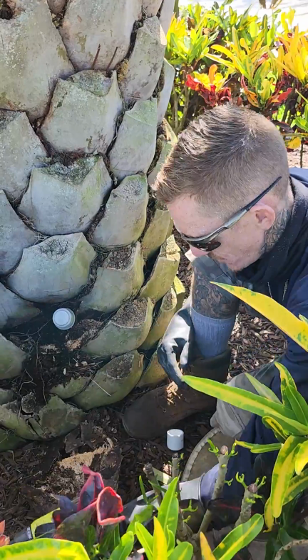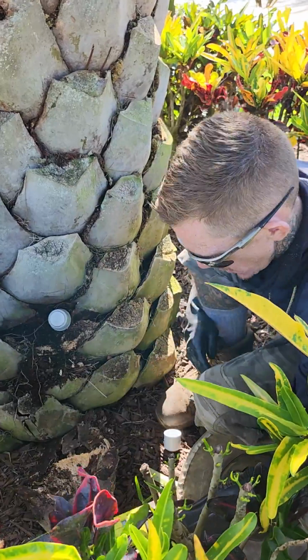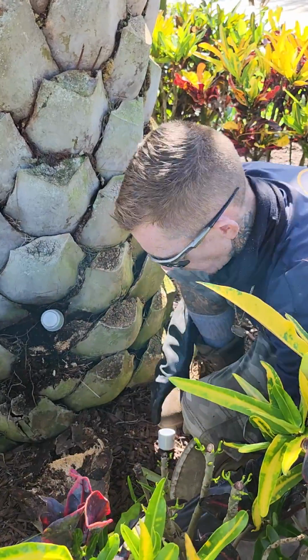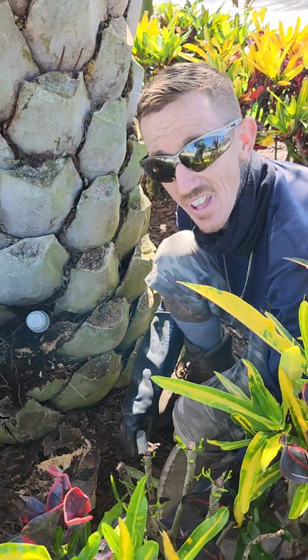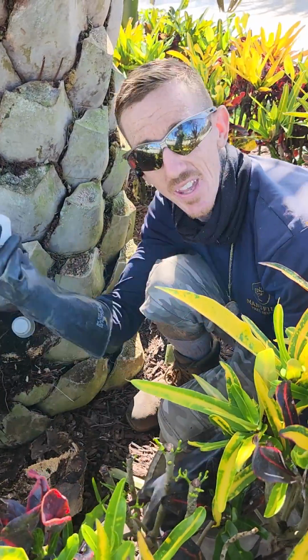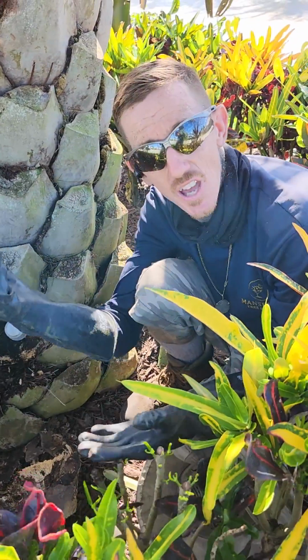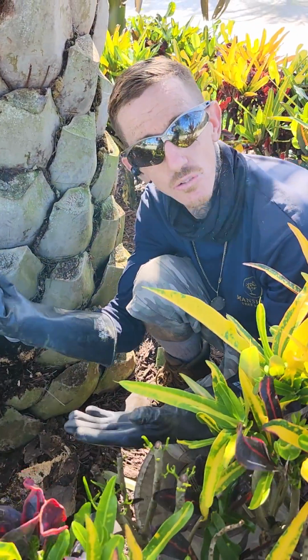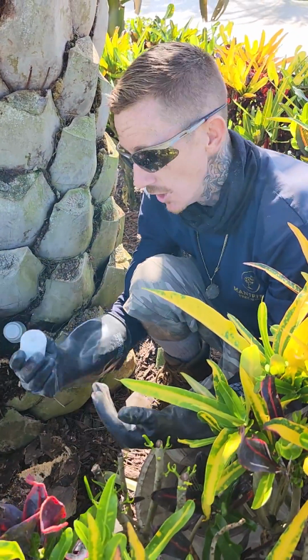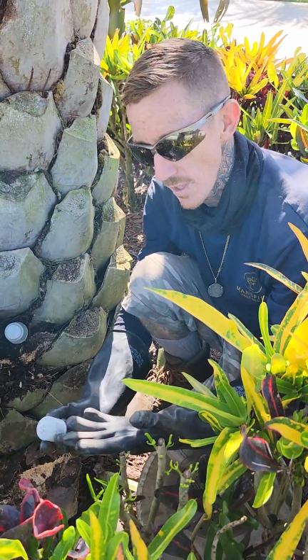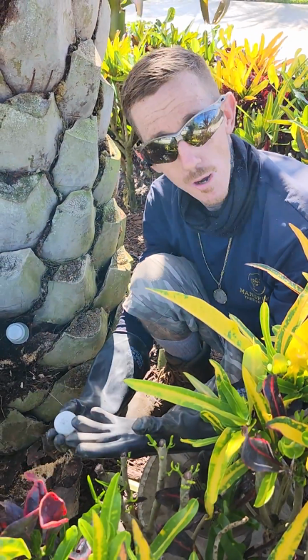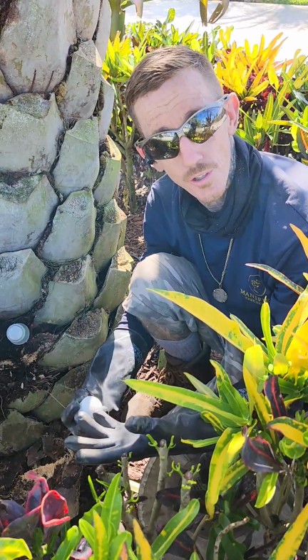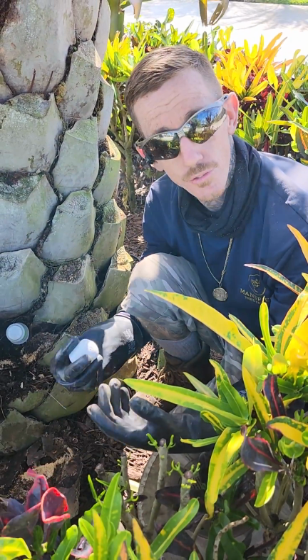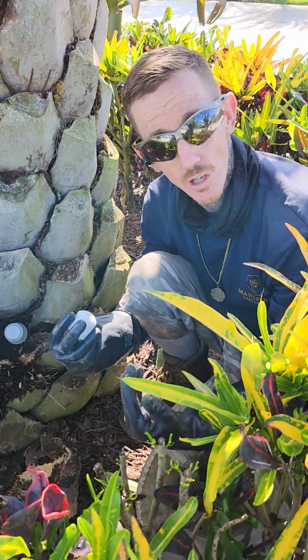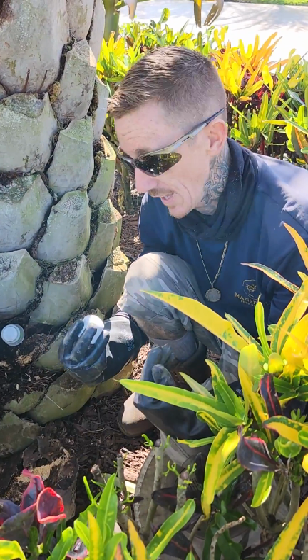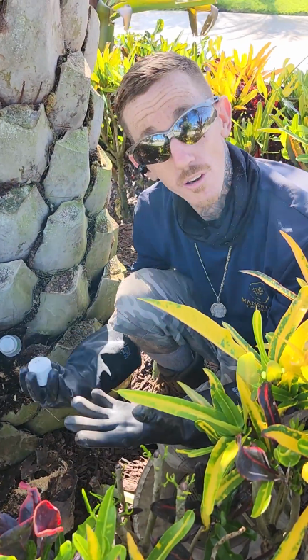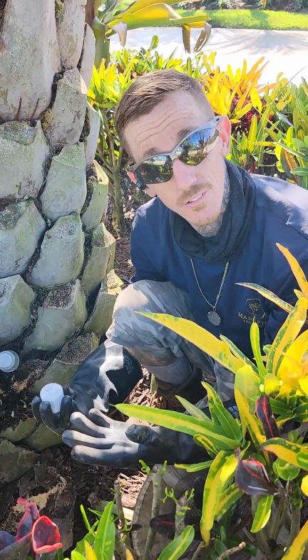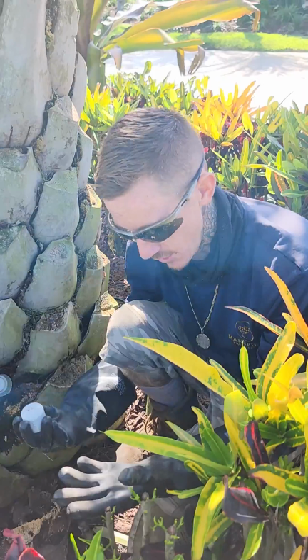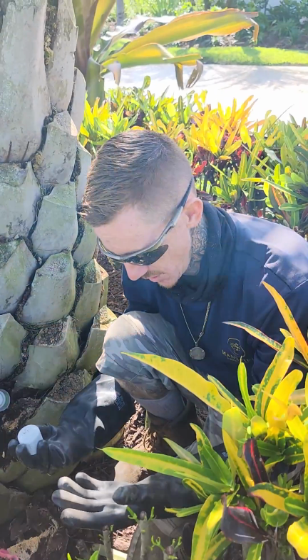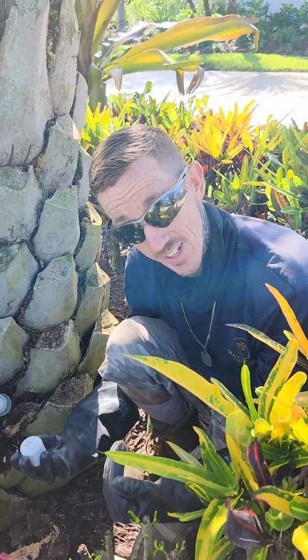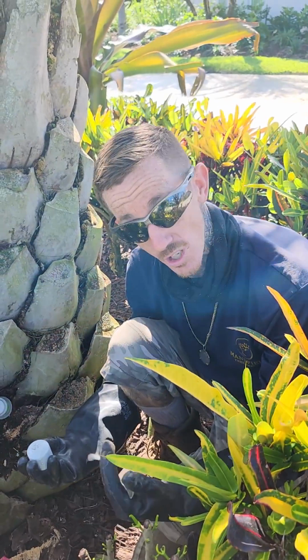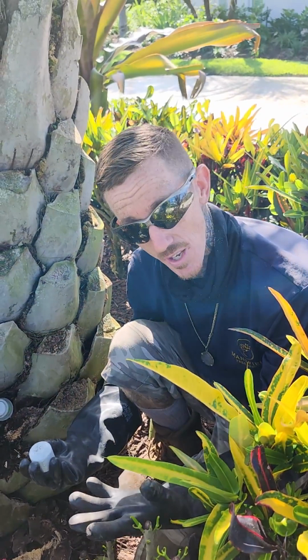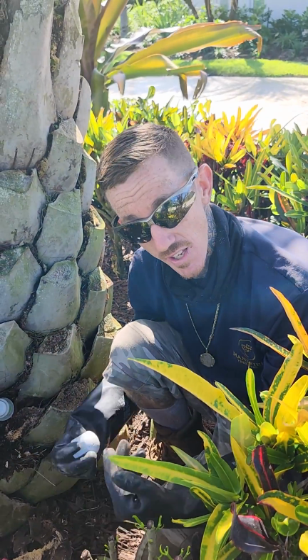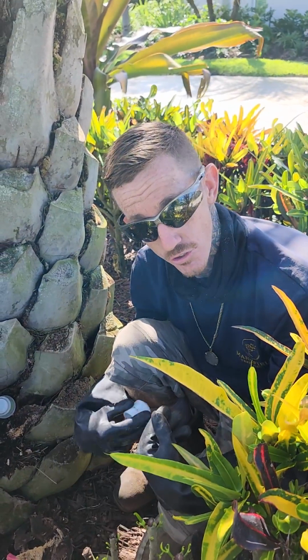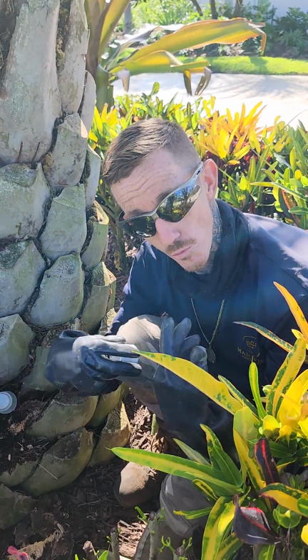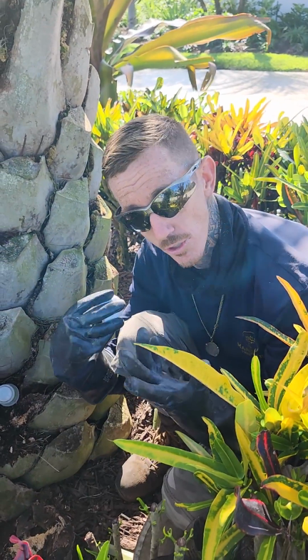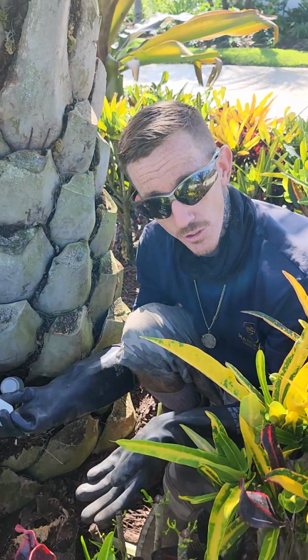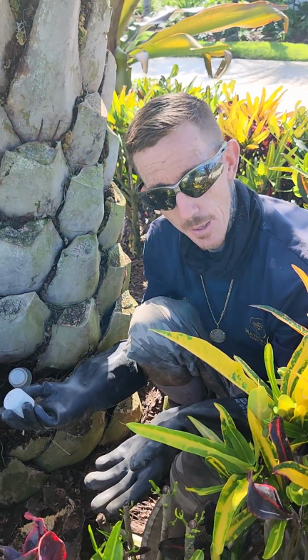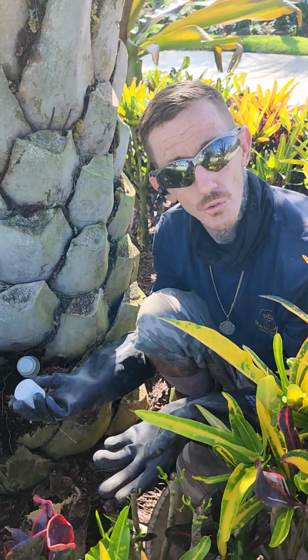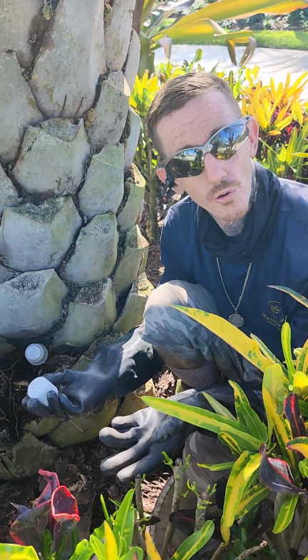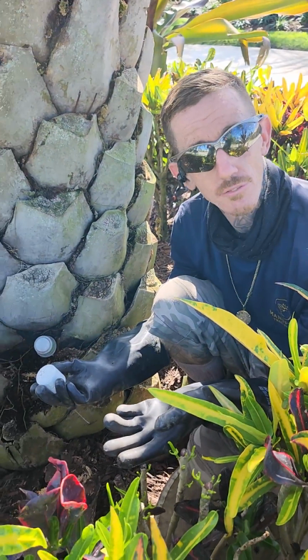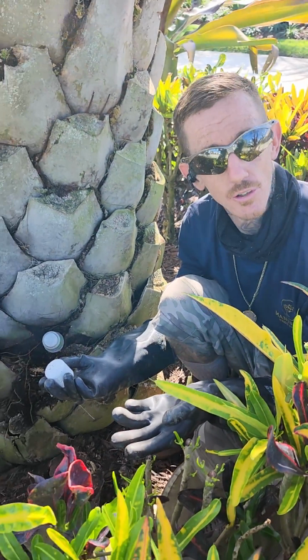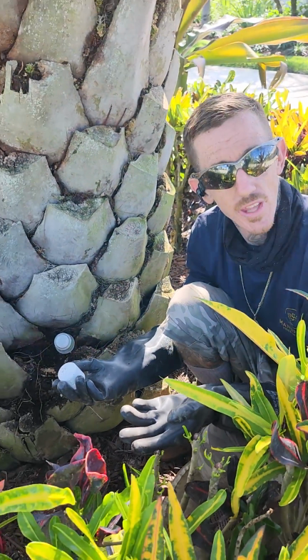There you go. And that is how you do a proper antibiotic on a tree. Thanks for watching, guys. I'll show you more just absolutely boring videos. Thanks.